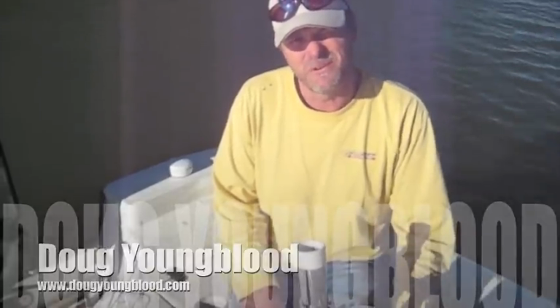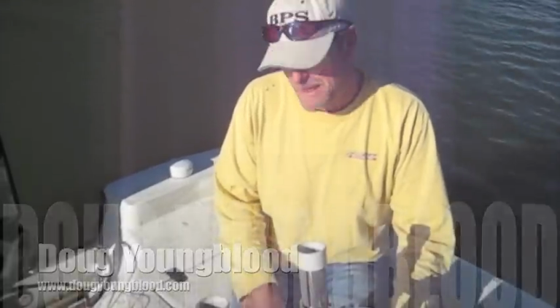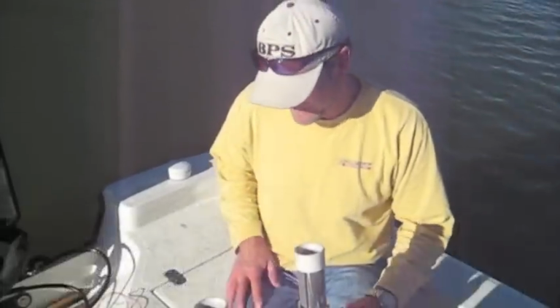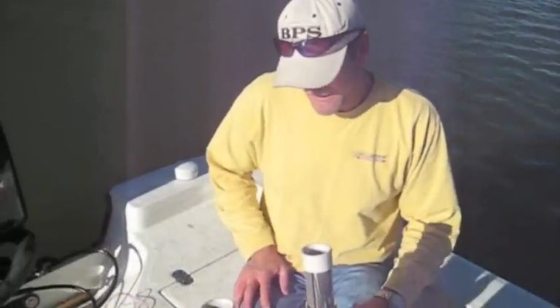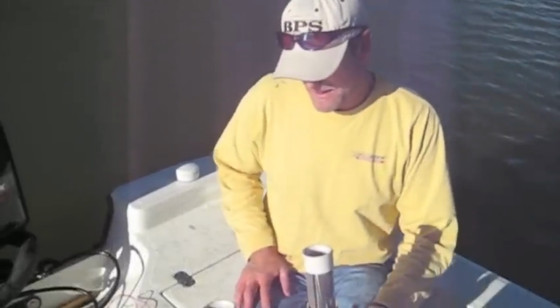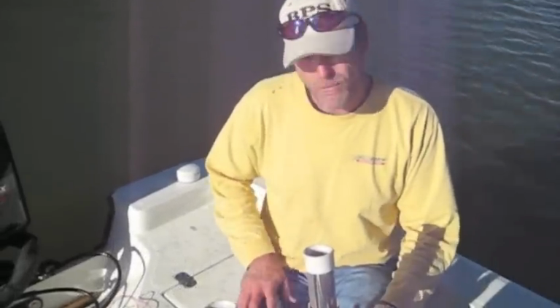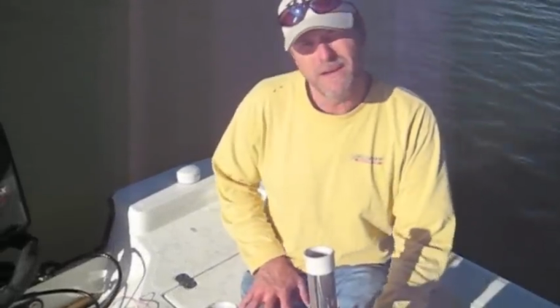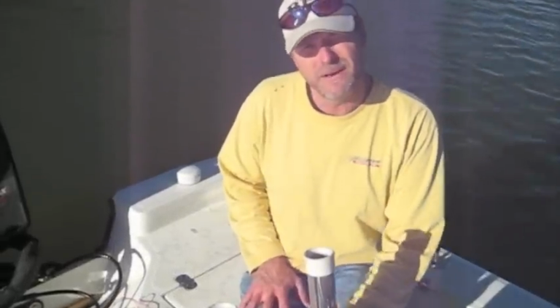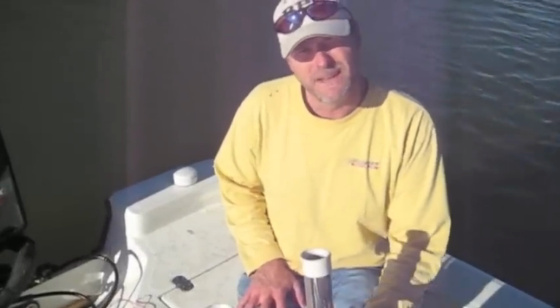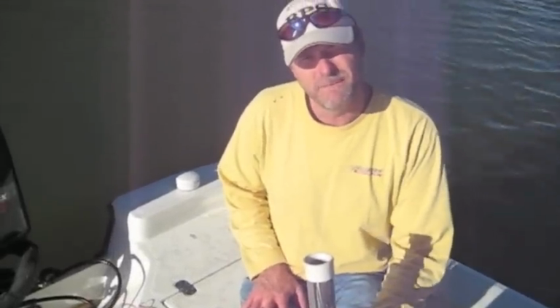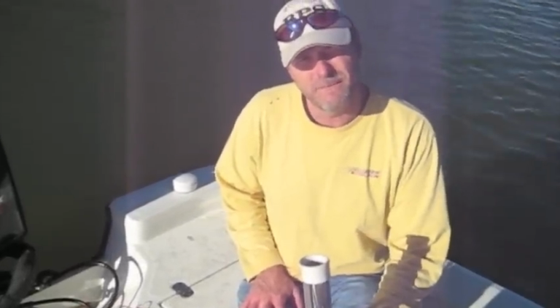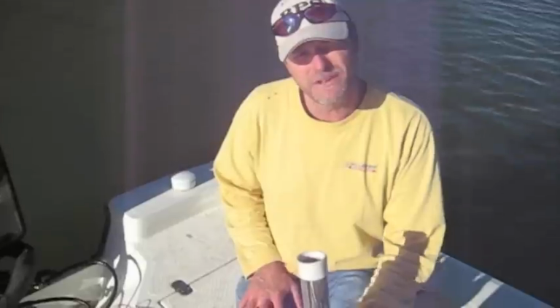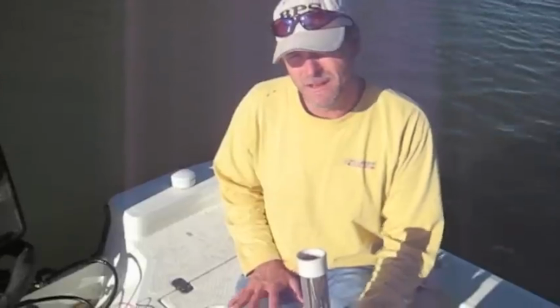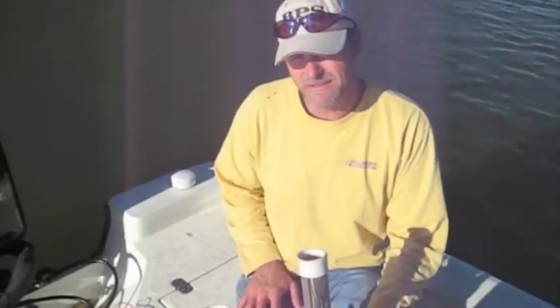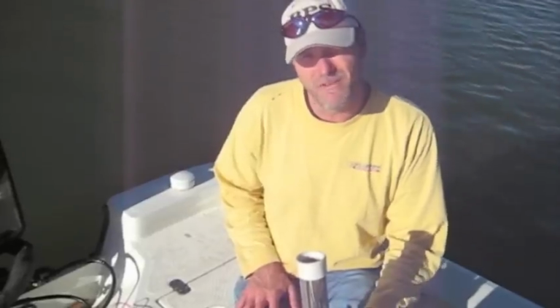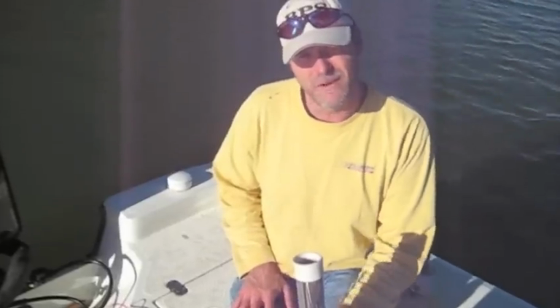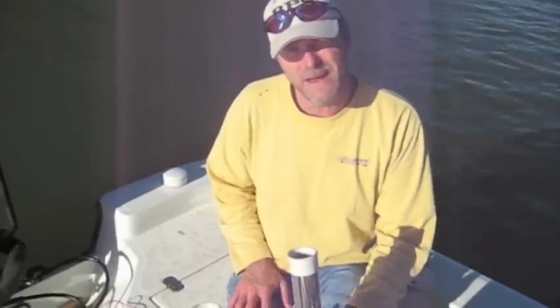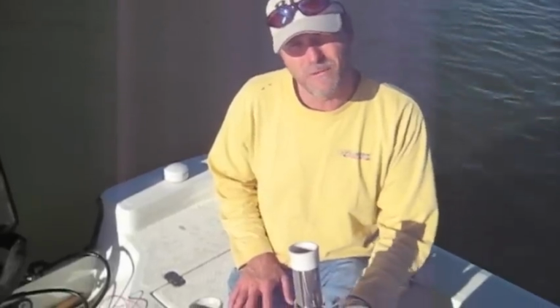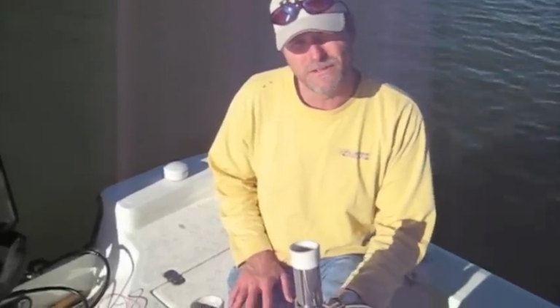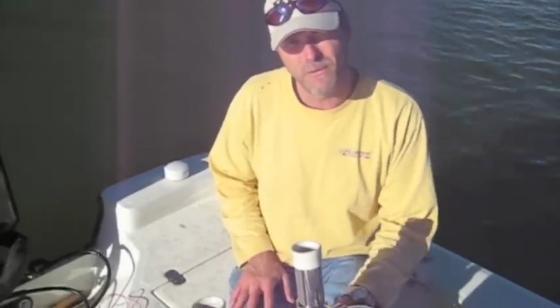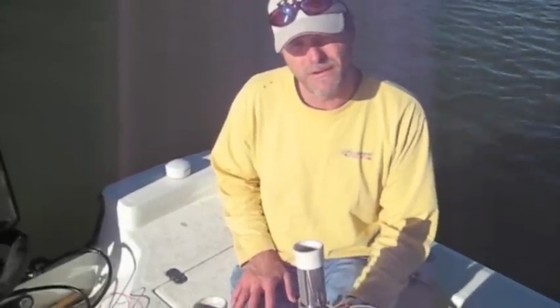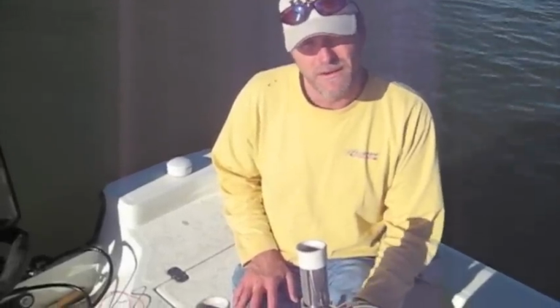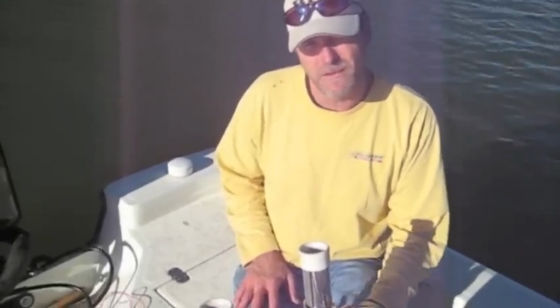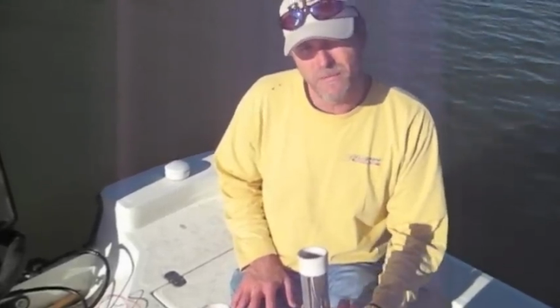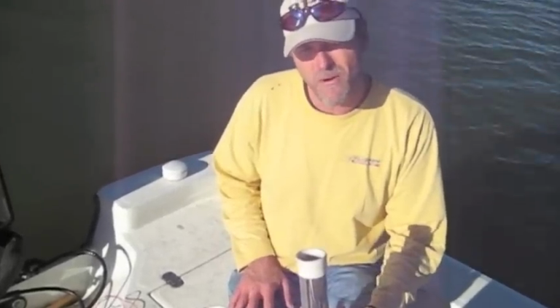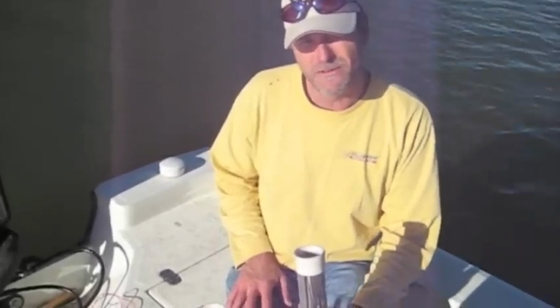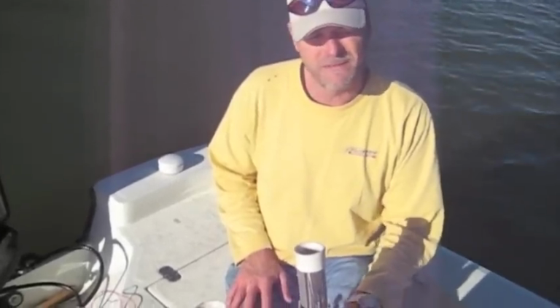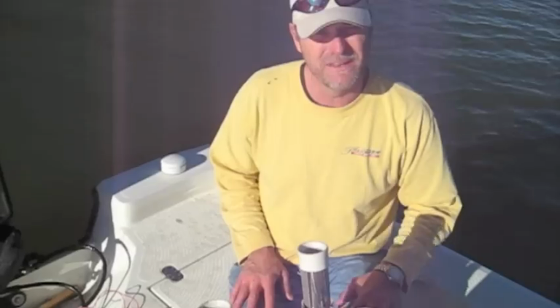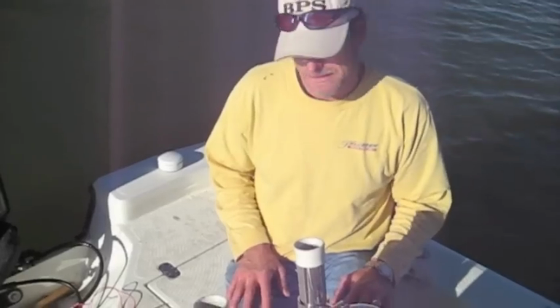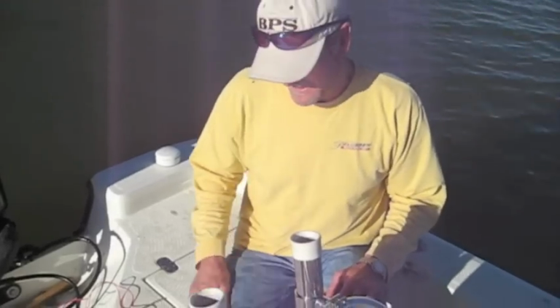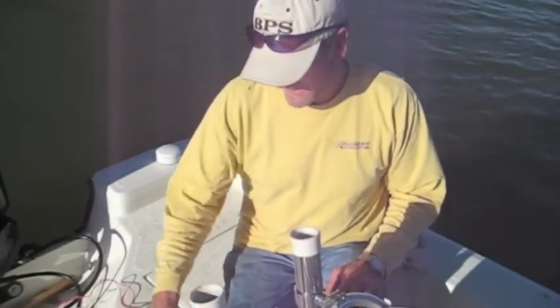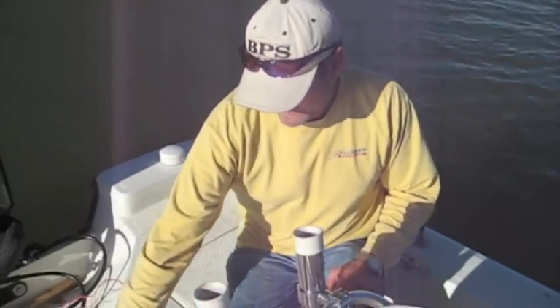It's starting to really bite. But if y'all want to go, get up here soon — it doesn't last long. On into April we quit fishing for them, so January, February, and March are usually the best months.